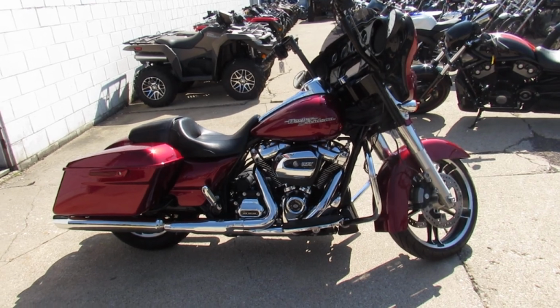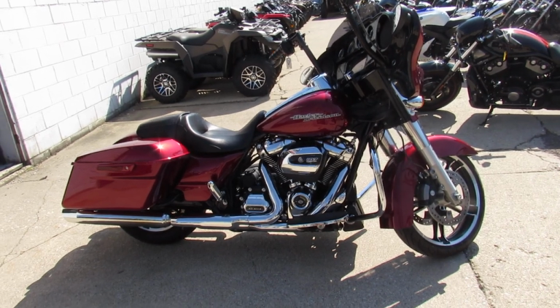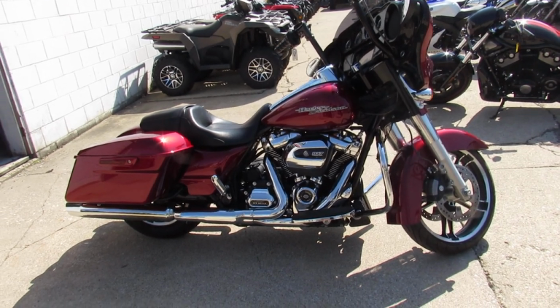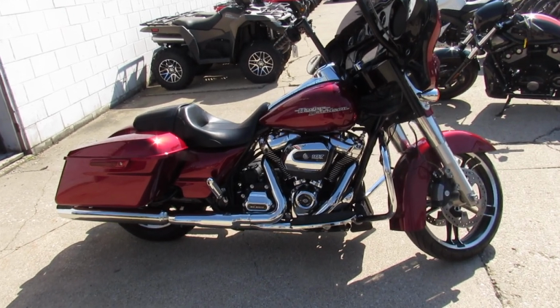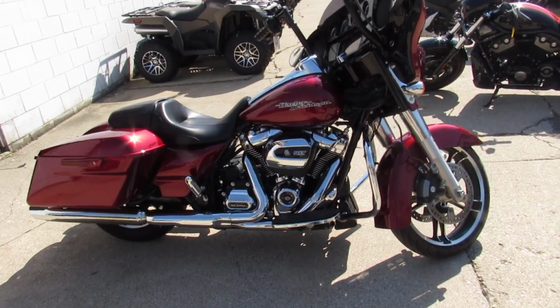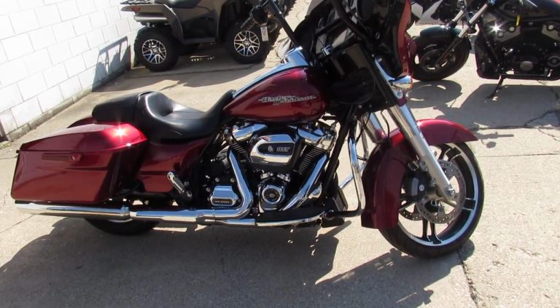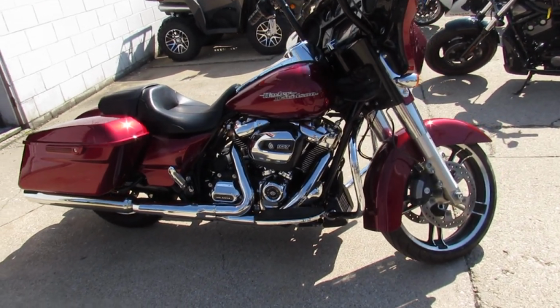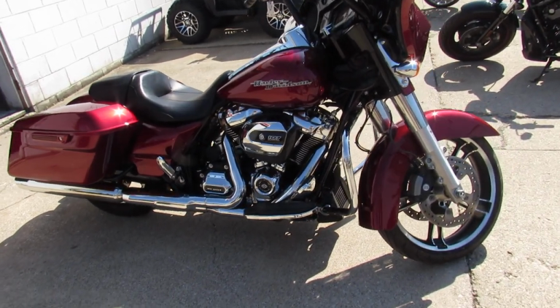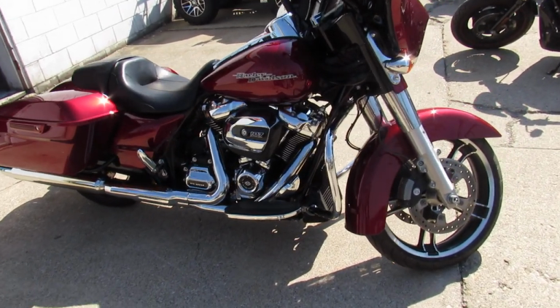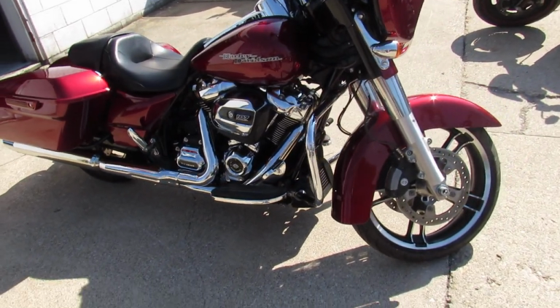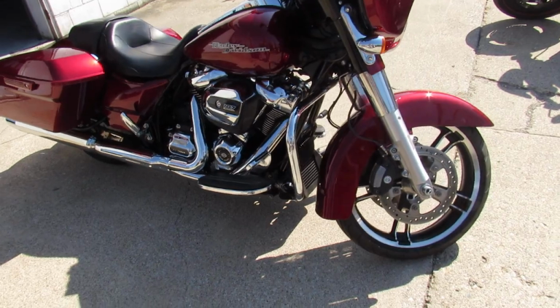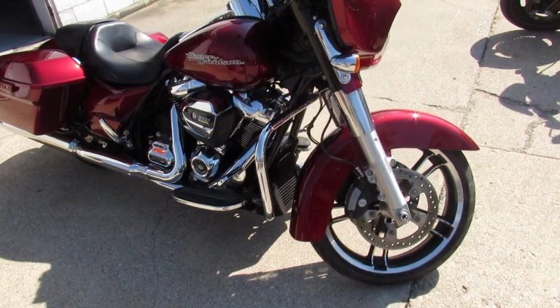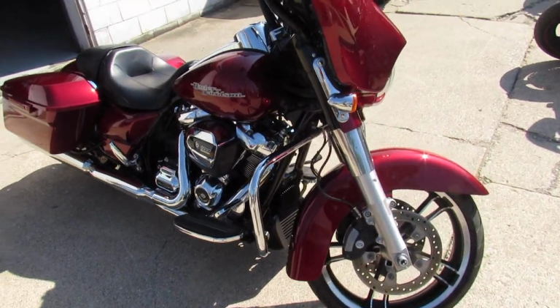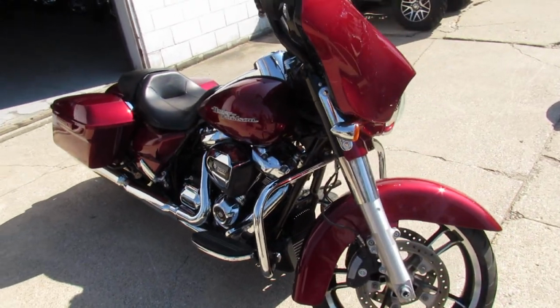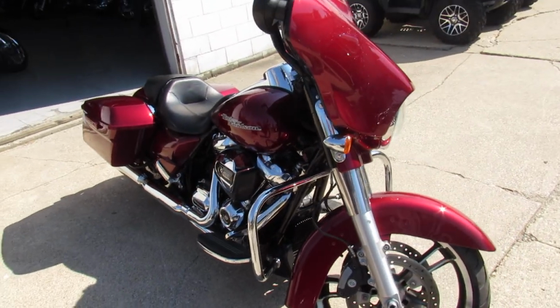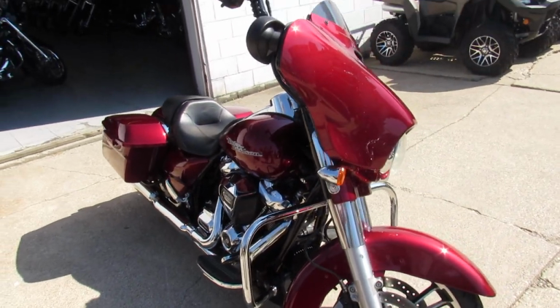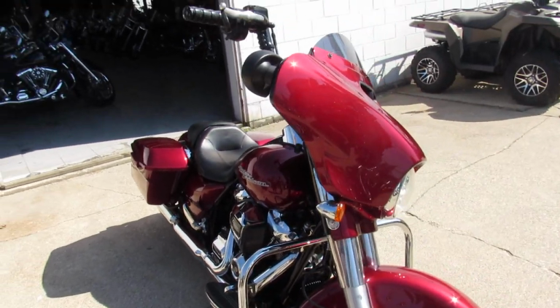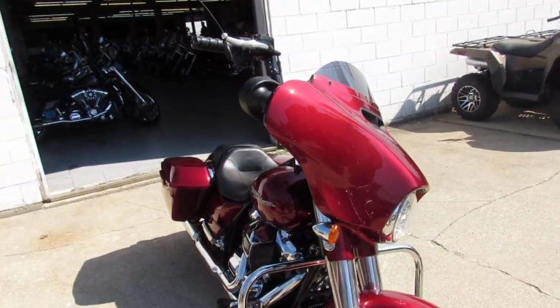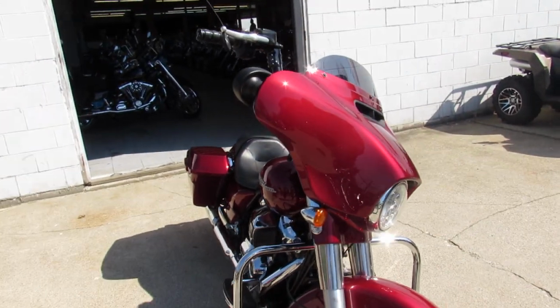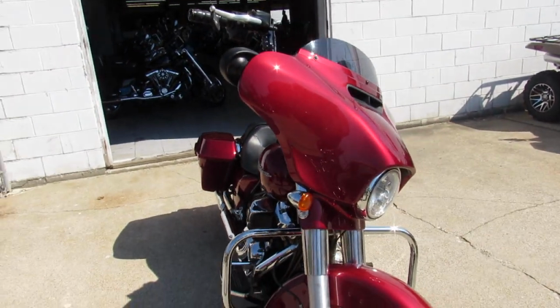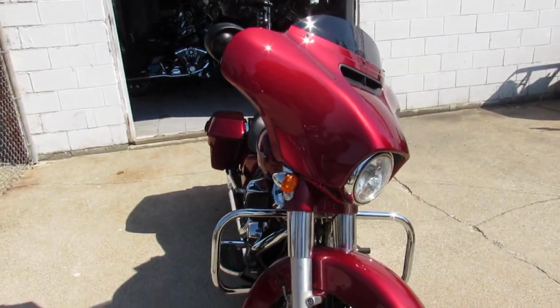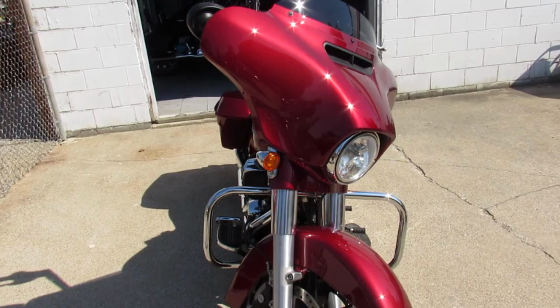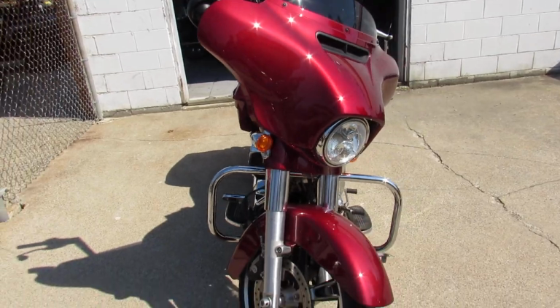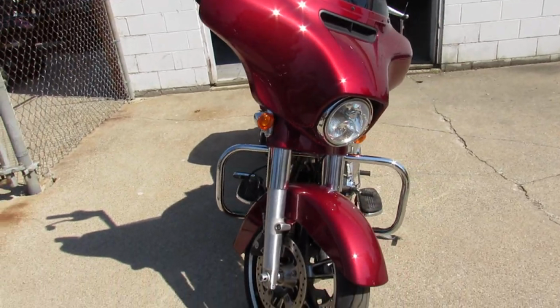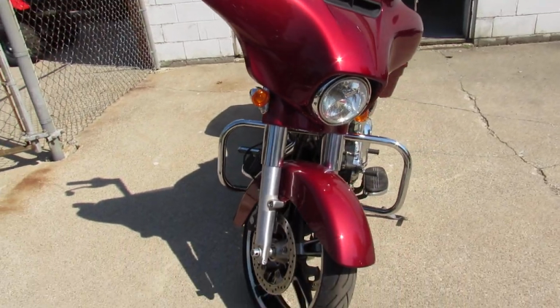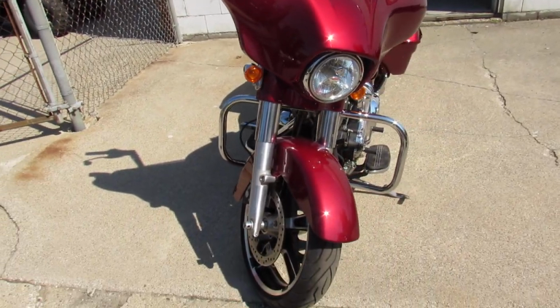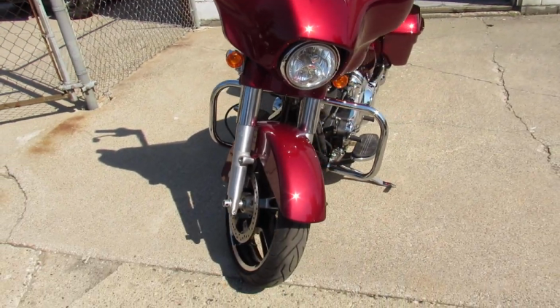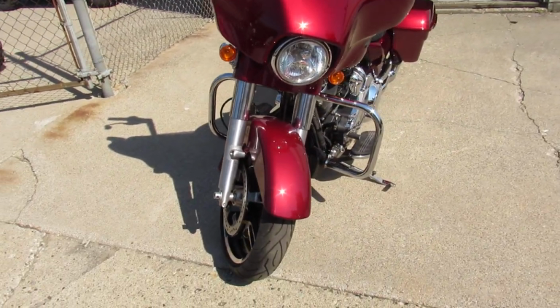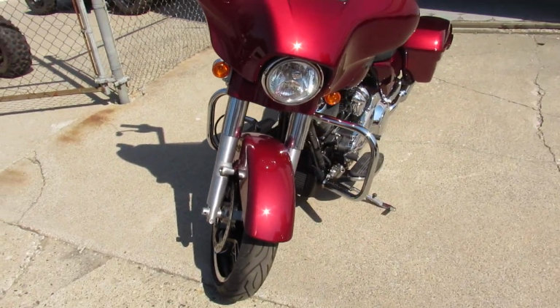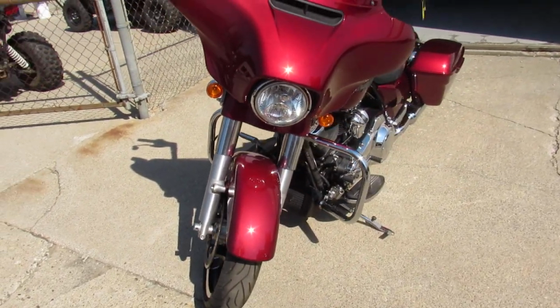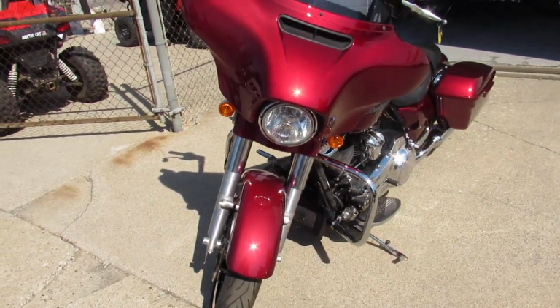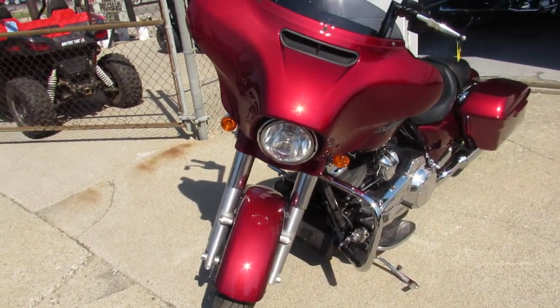Hey guys, it's Approval Powersports doing another video on another Street Glide. We've got over 45 used Street Glides to choose from in the showroom. This one here is the 2017 Street Glide Special for sale. Comes with that 107 cubic inch motor, the Milwaukee 8 they're calling it.